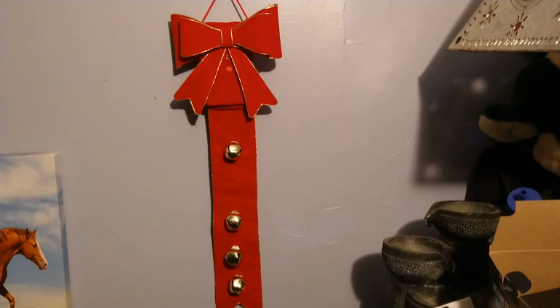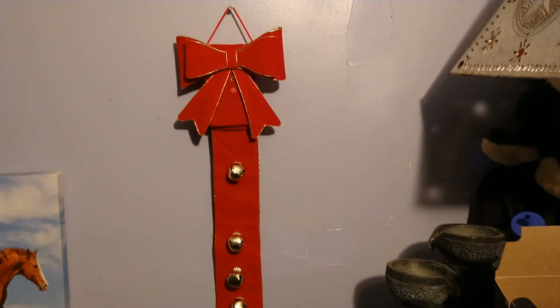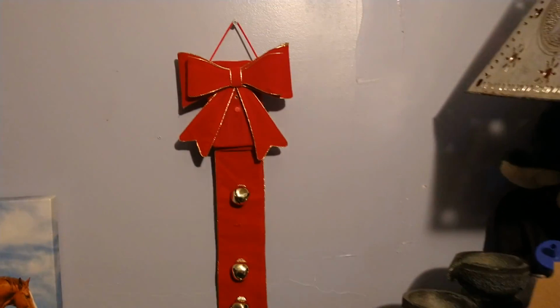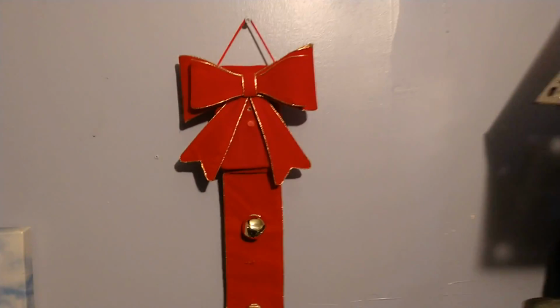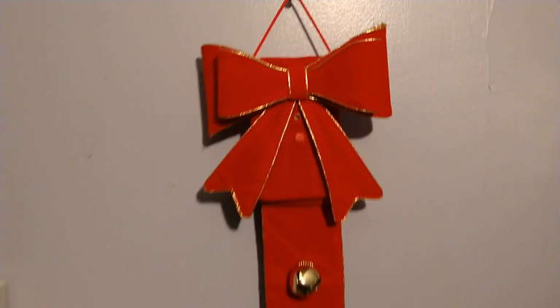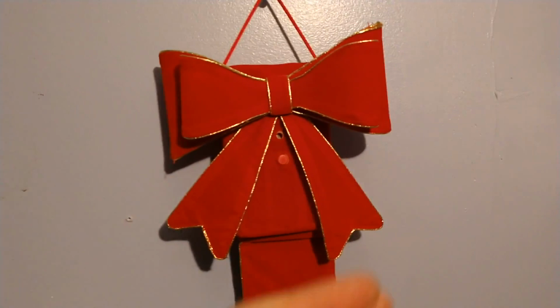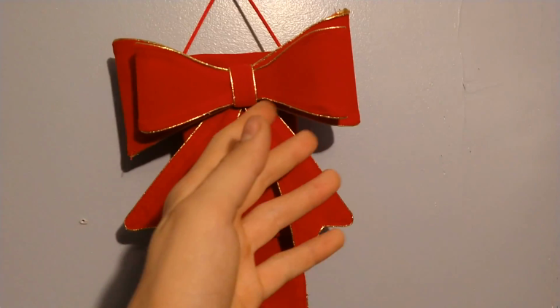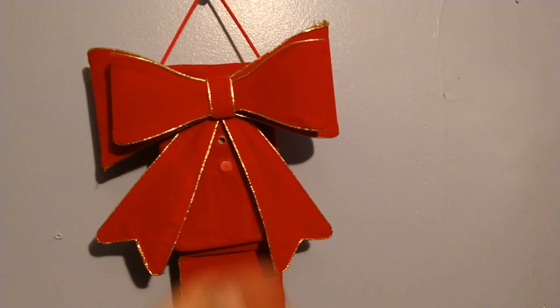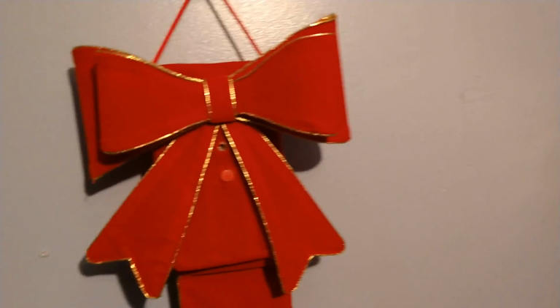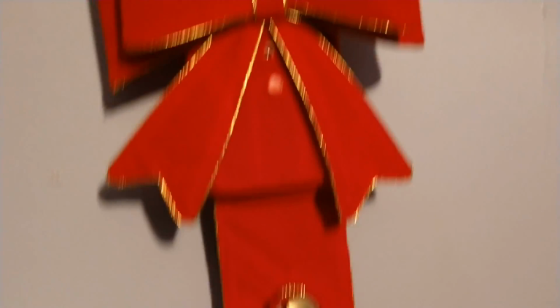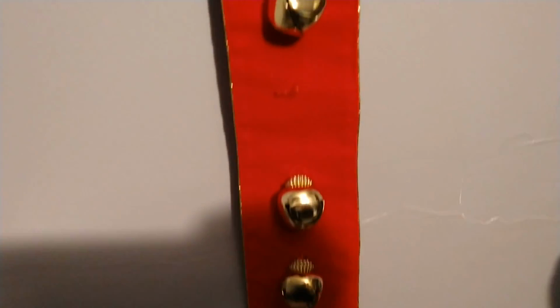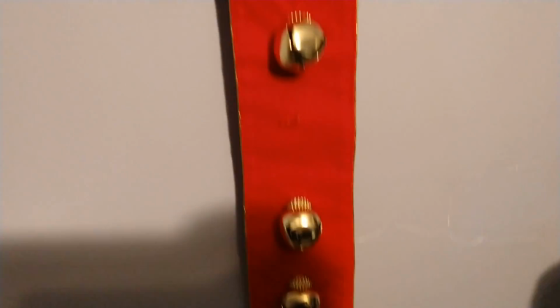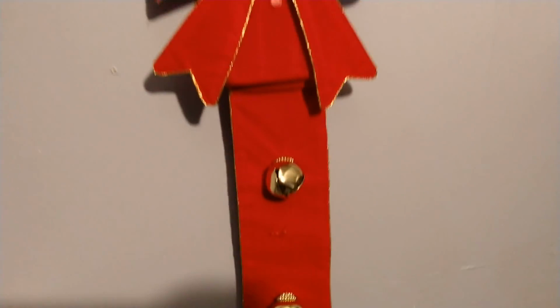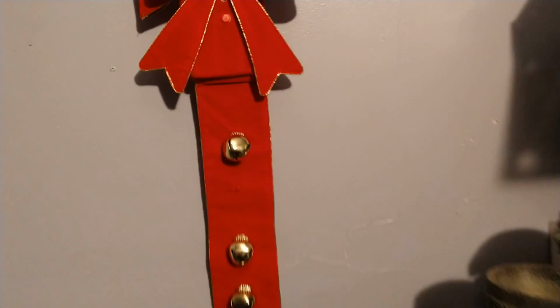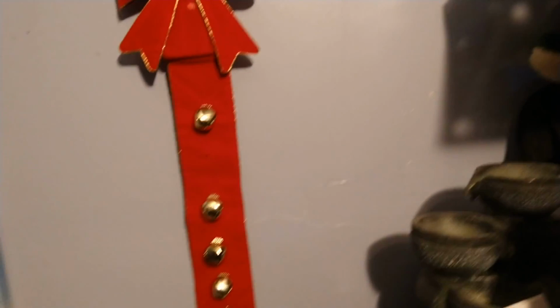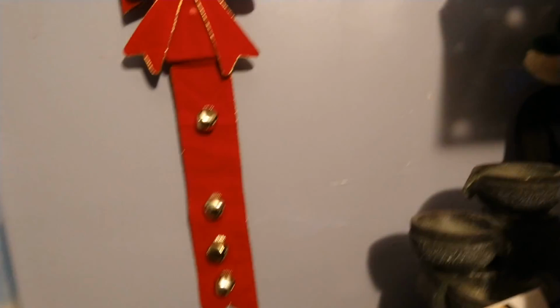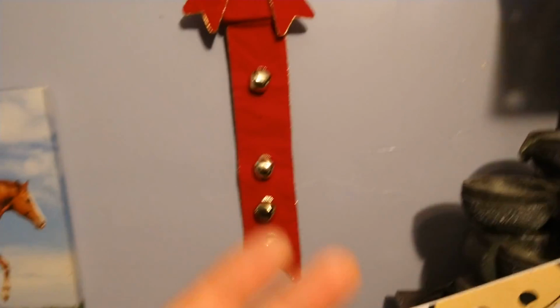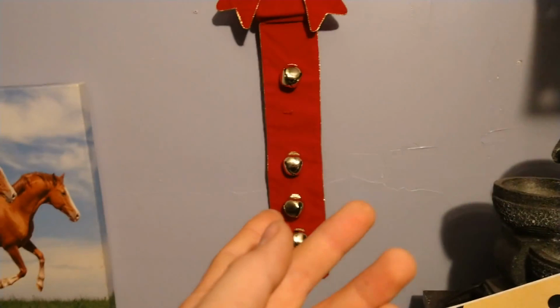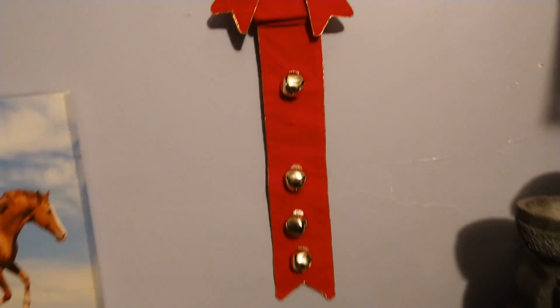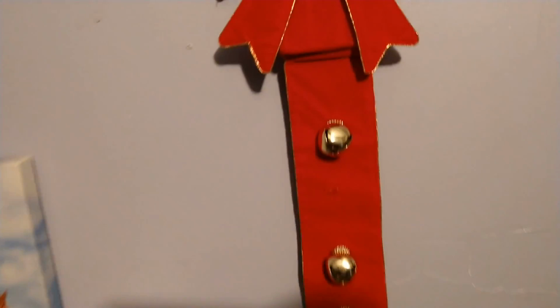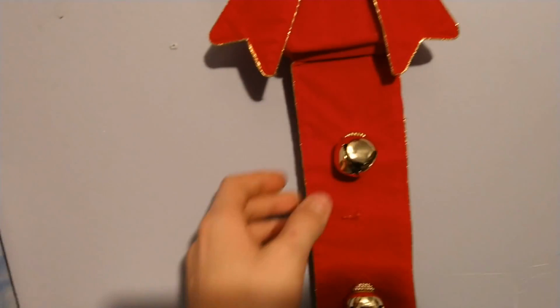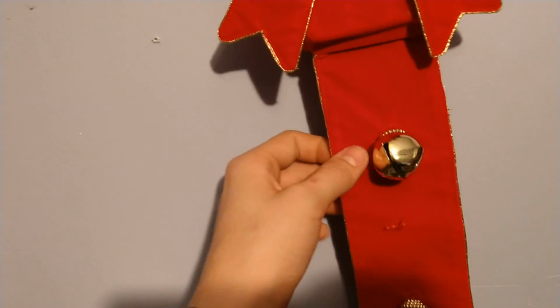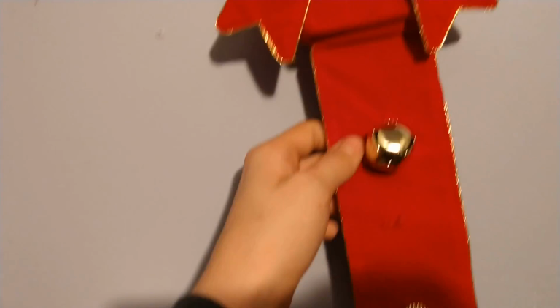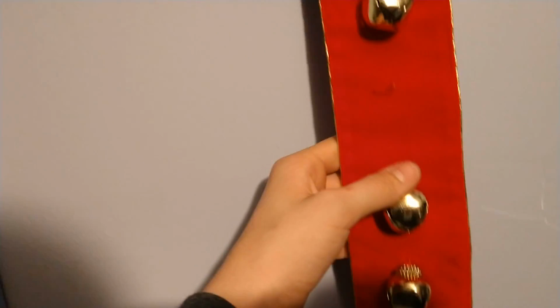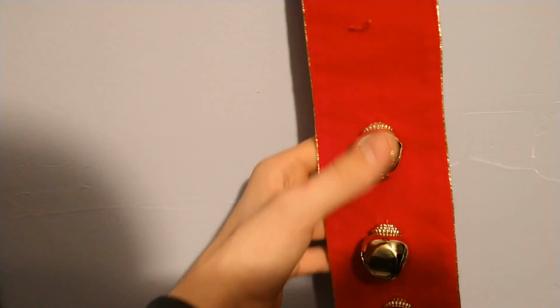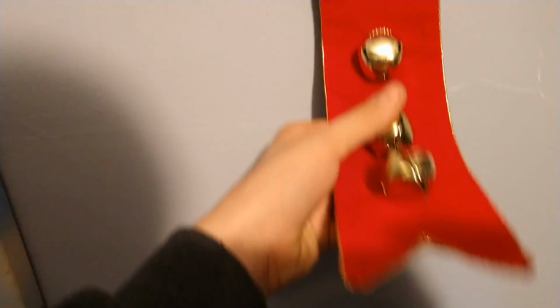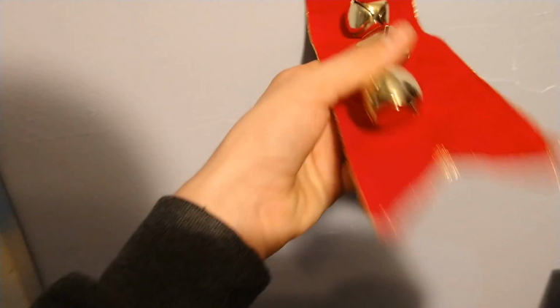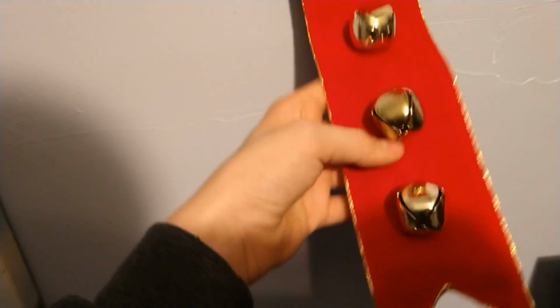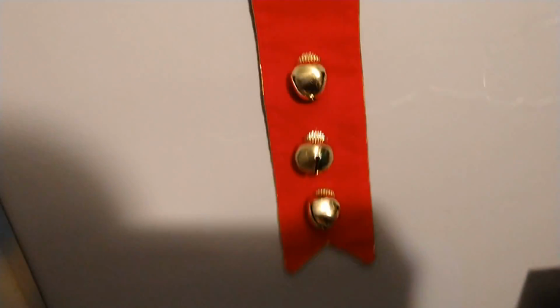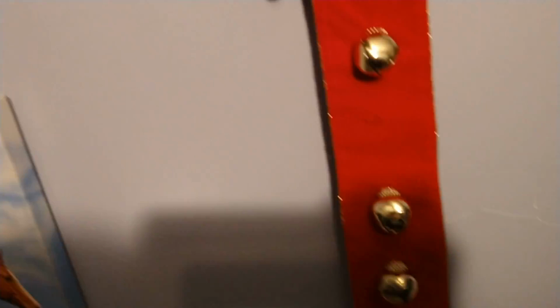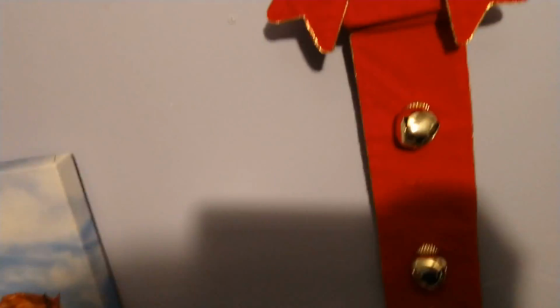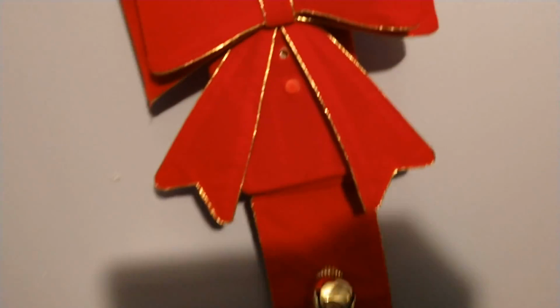Hey guys, what I have to show you here is the Gemmy Ribbon Greeter from 2005. I've been looking for one of these for 11 years since ours got broke when I was just a little kid, and here it is in all its glory.